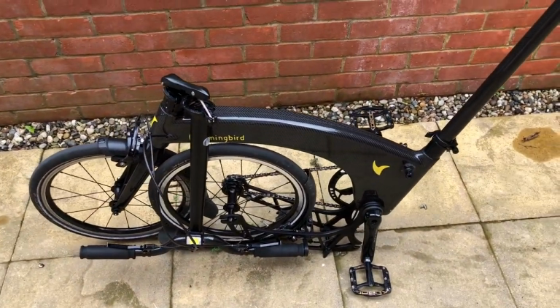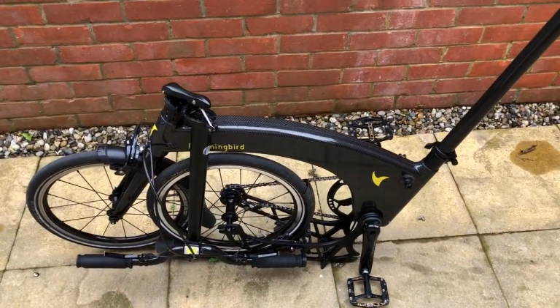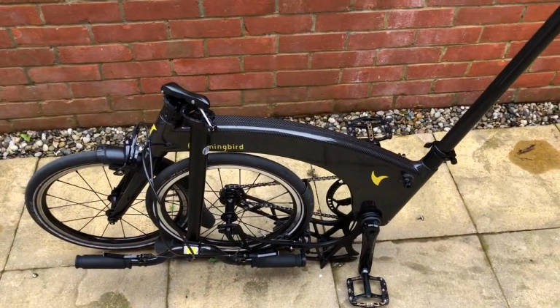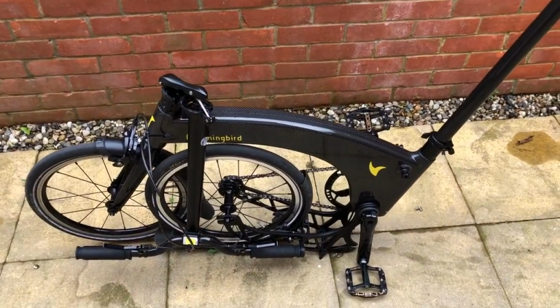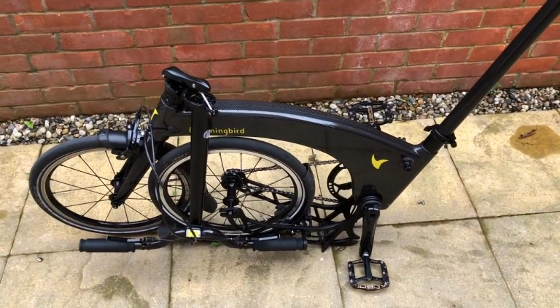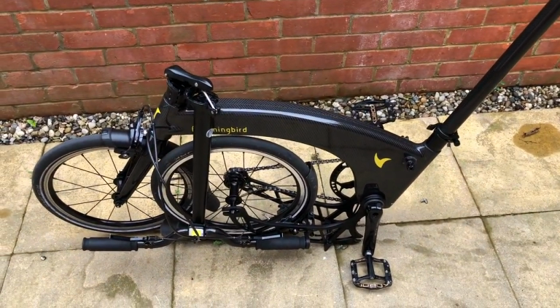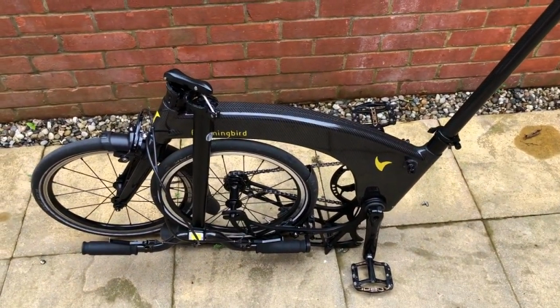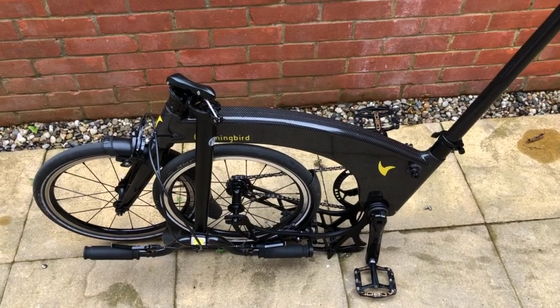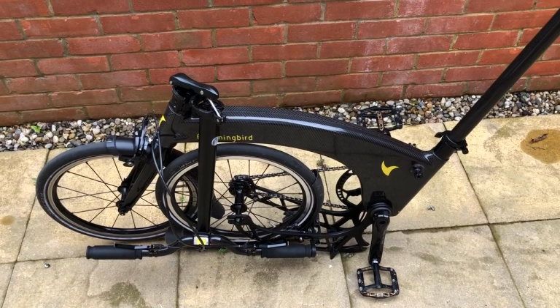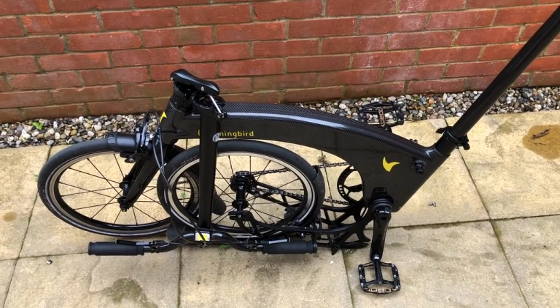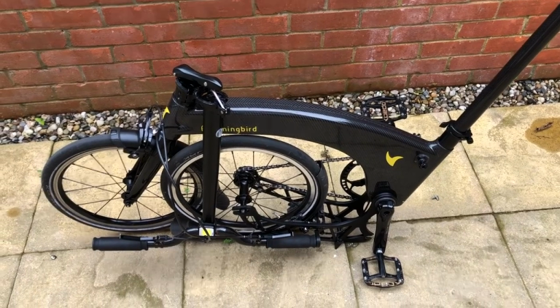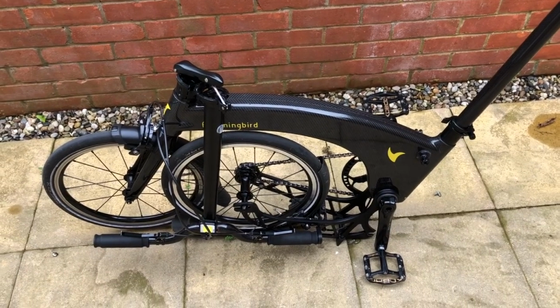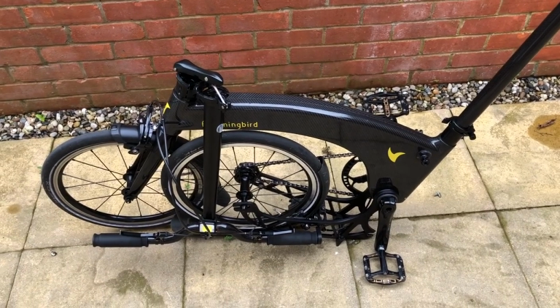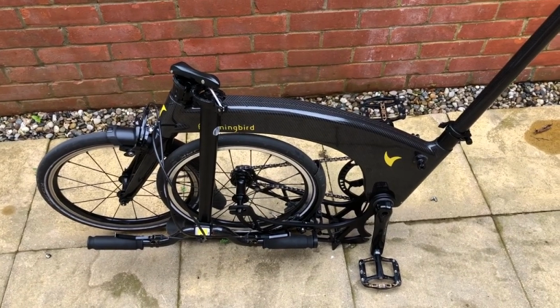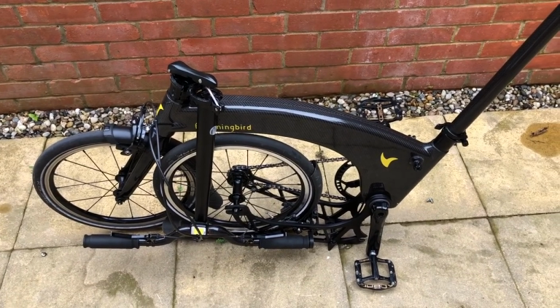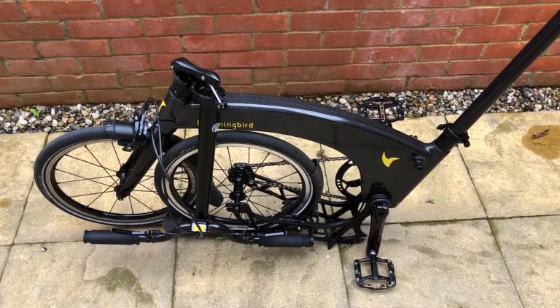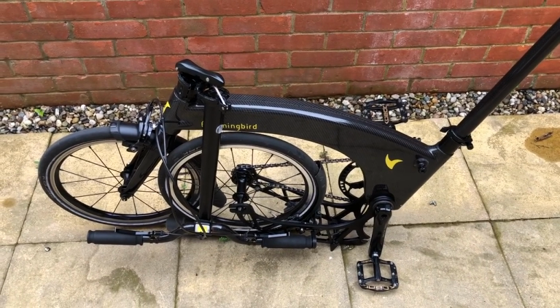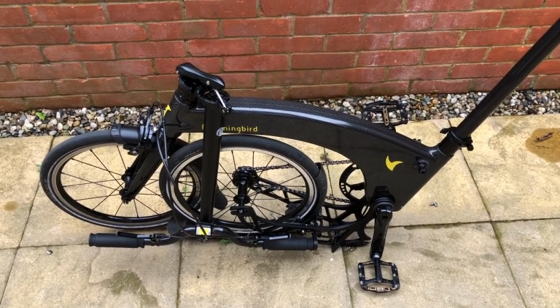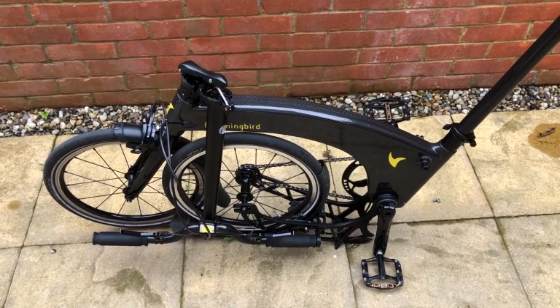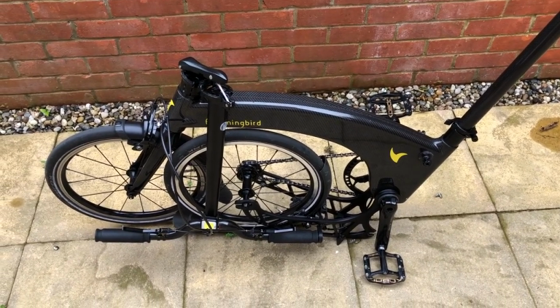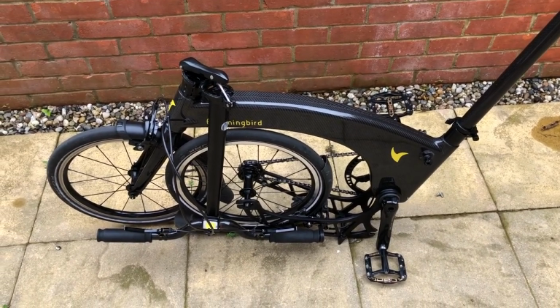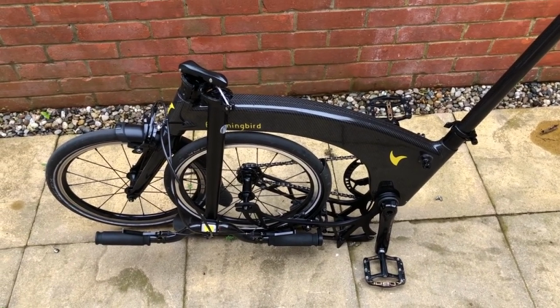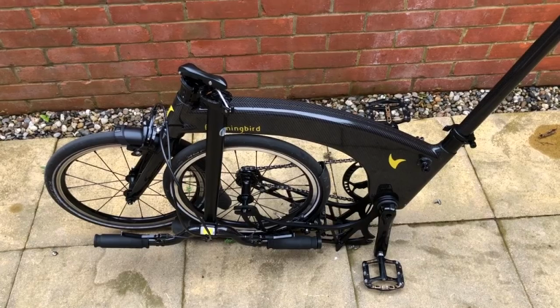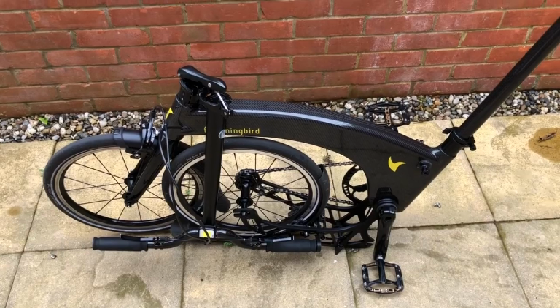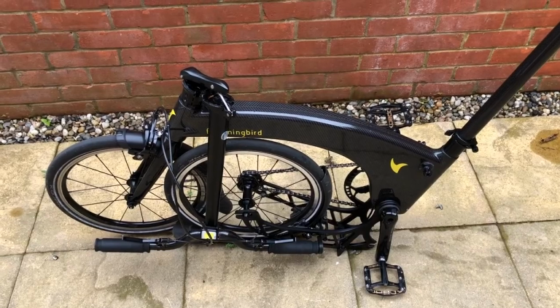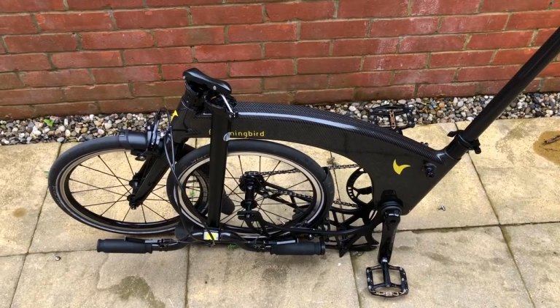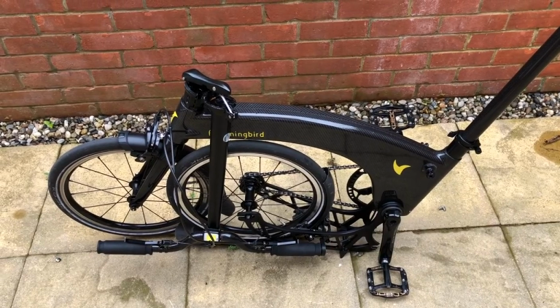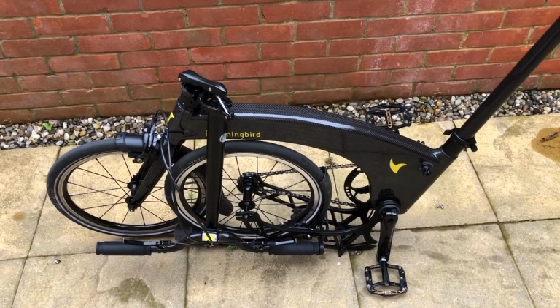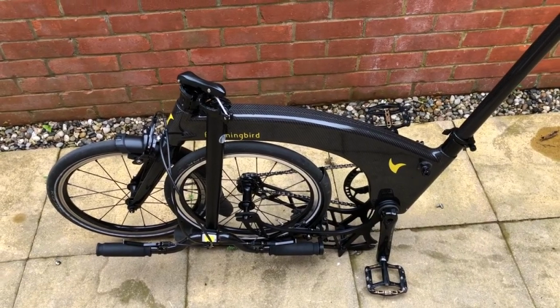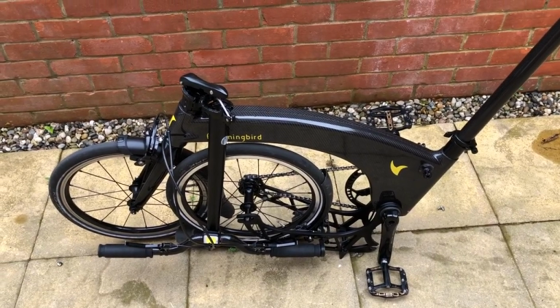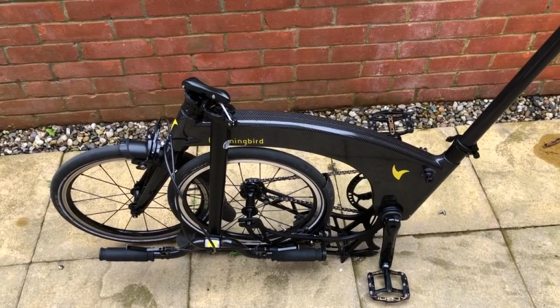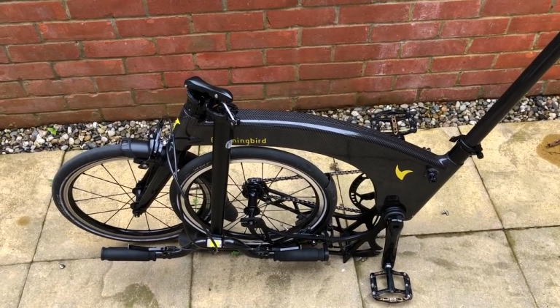Compared to anything other than a Brompton it's pretty similar. So the folders with the bigger wheels, for example, are quite similar to this.